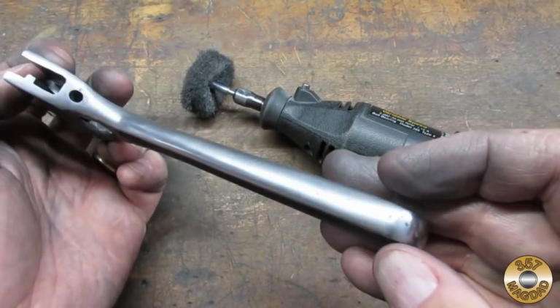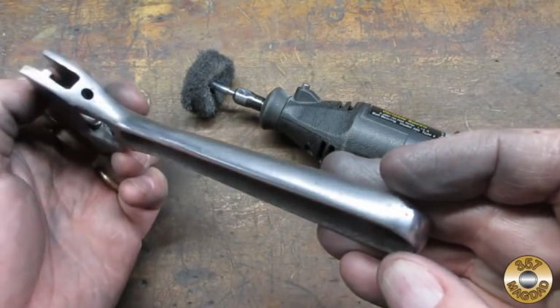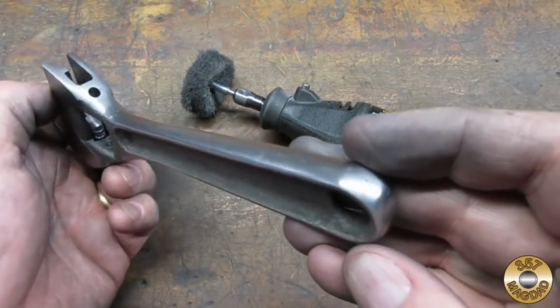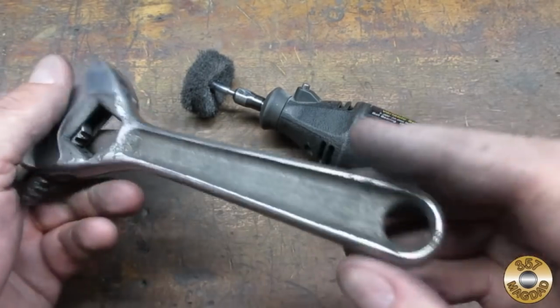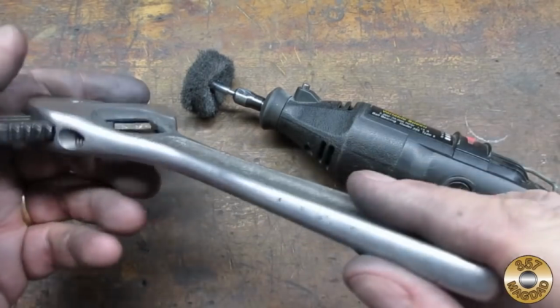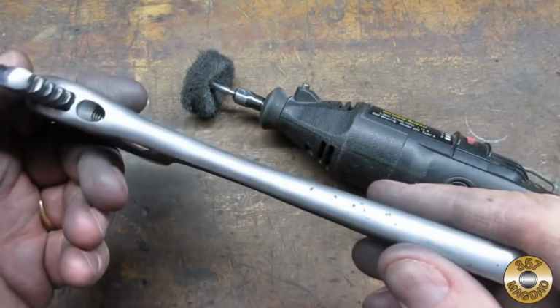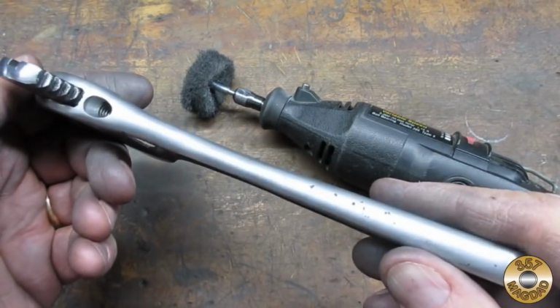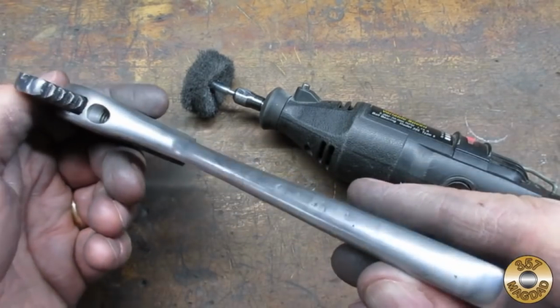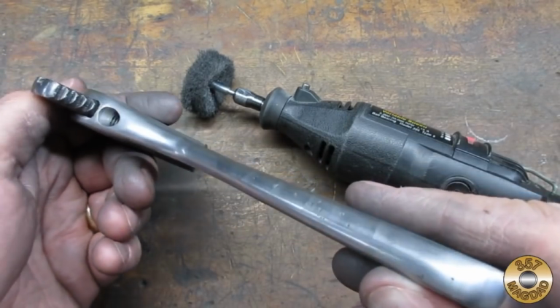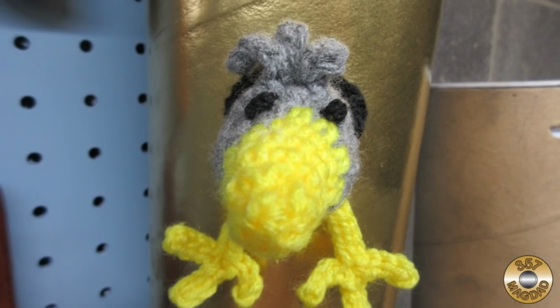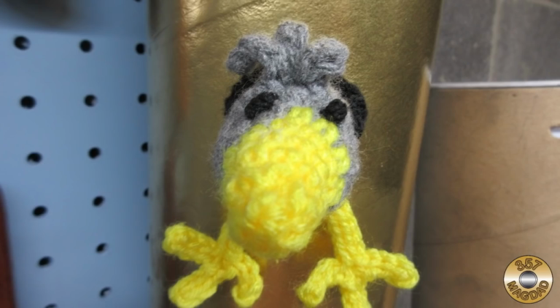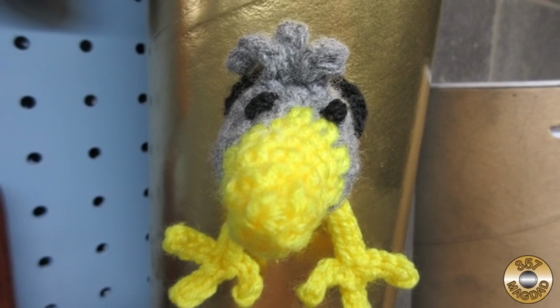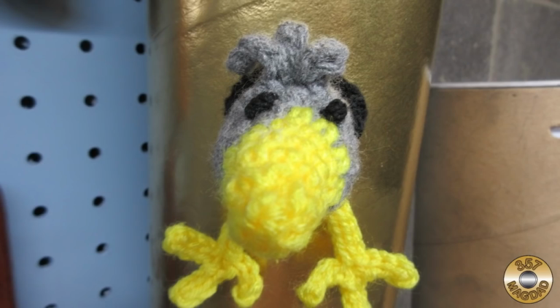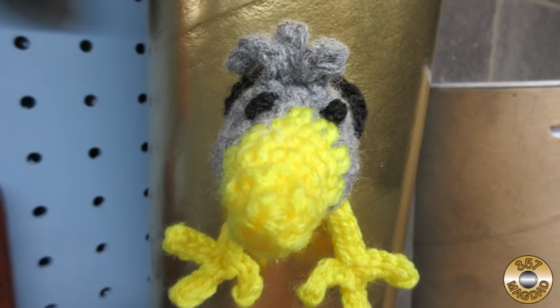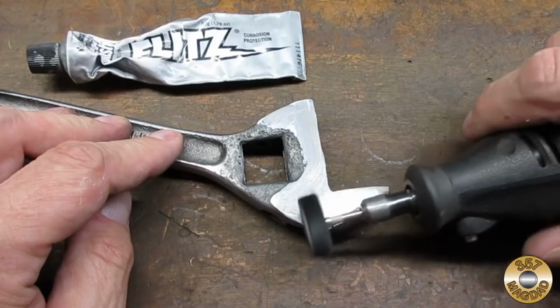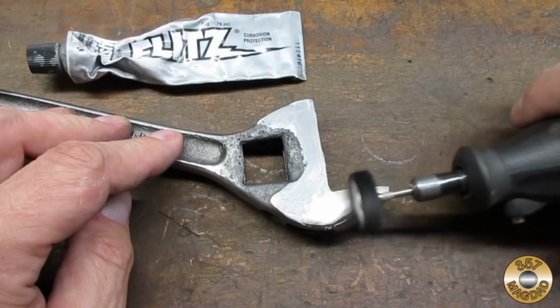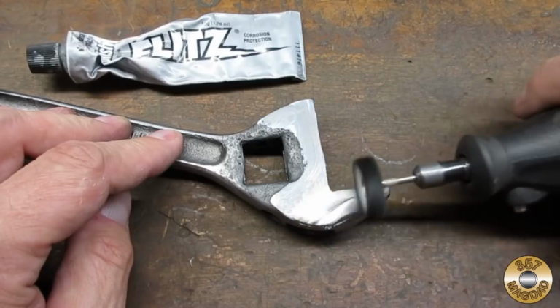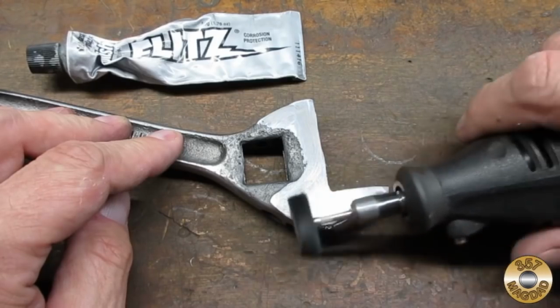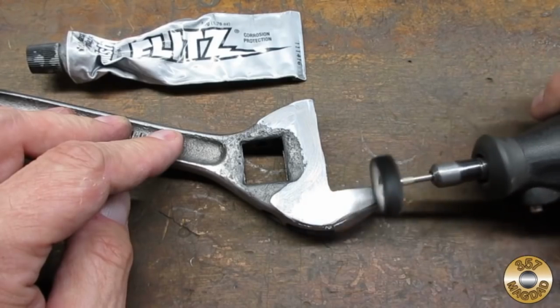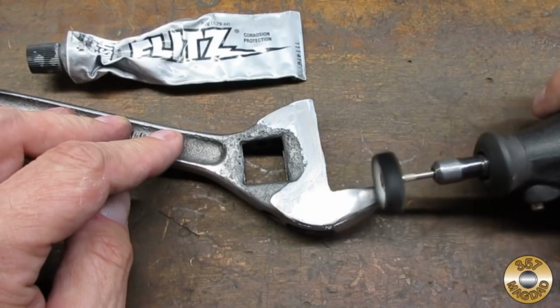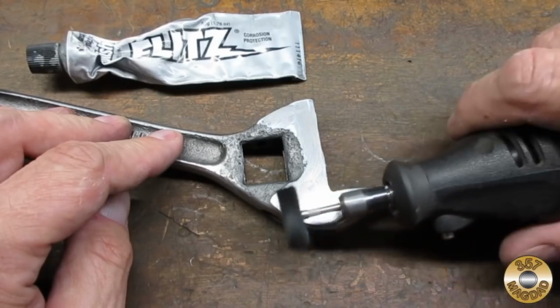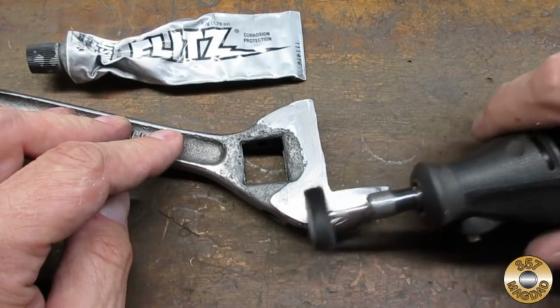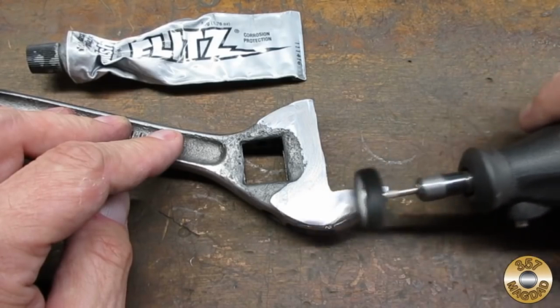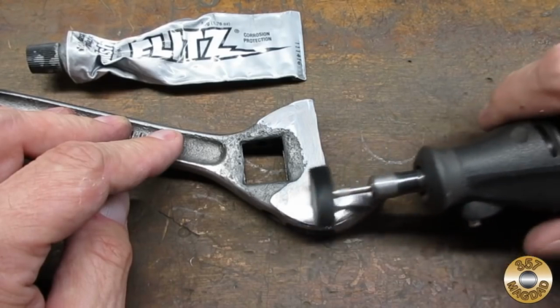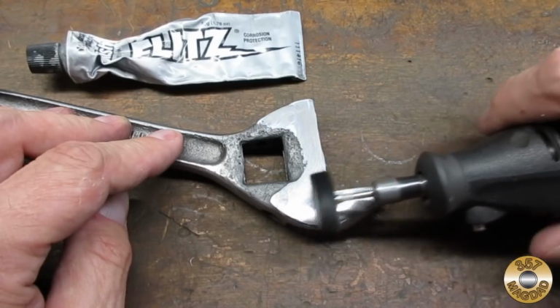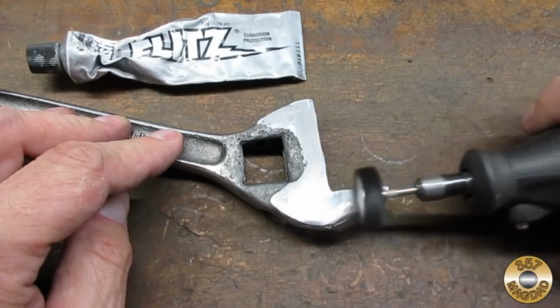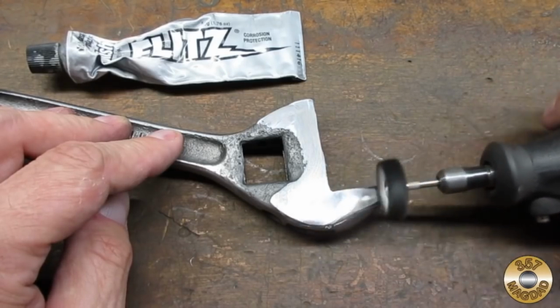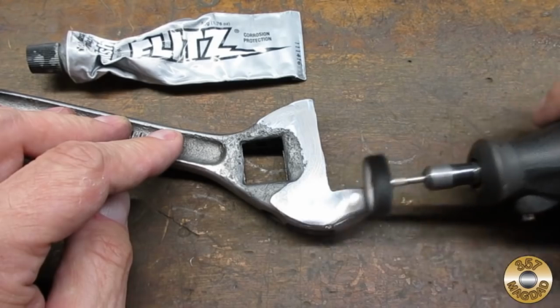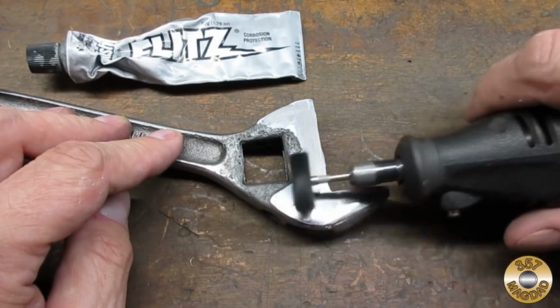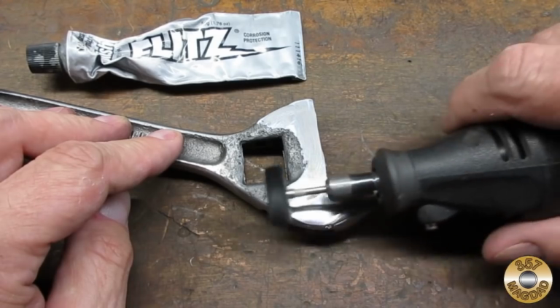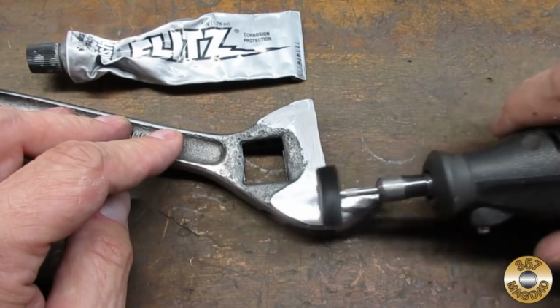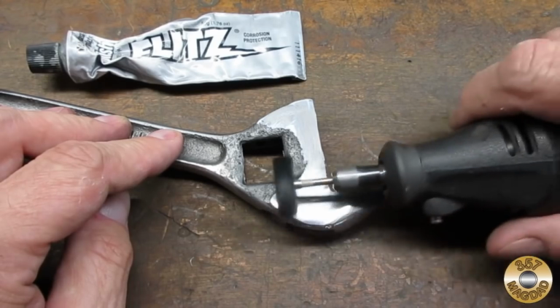I wasn't going to go nuts and Flitz this old beat-up wrench — but Chuck insisted, so I broke out the Flitz just so he would calm down.